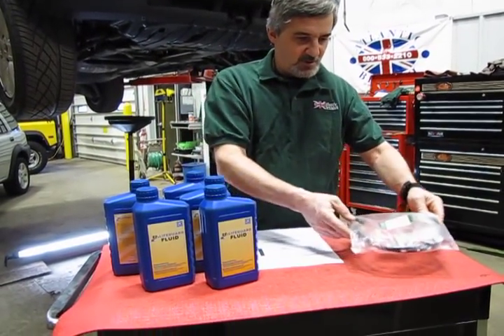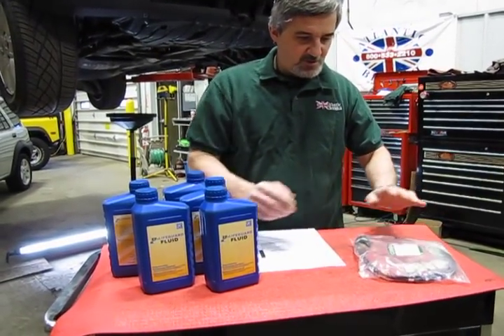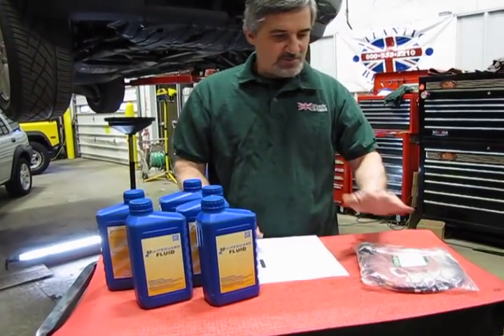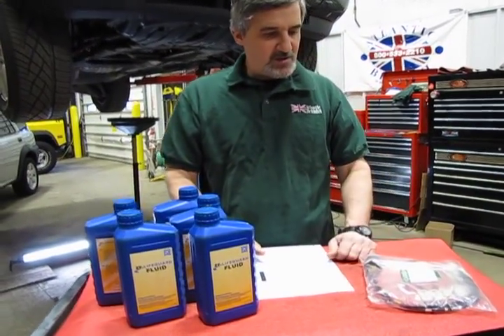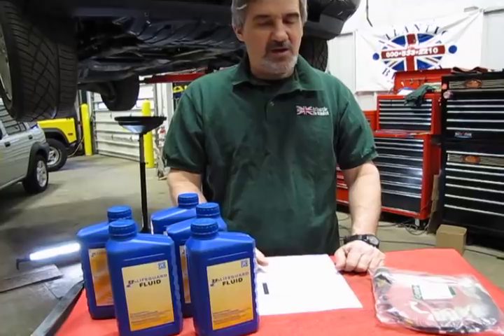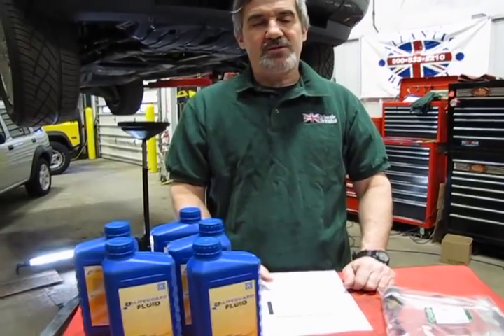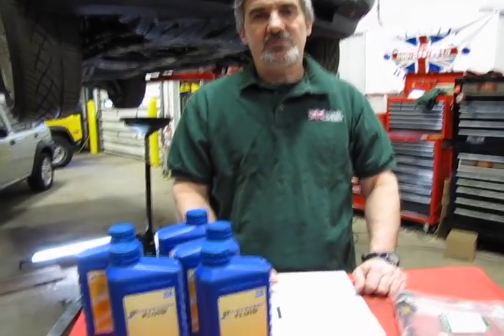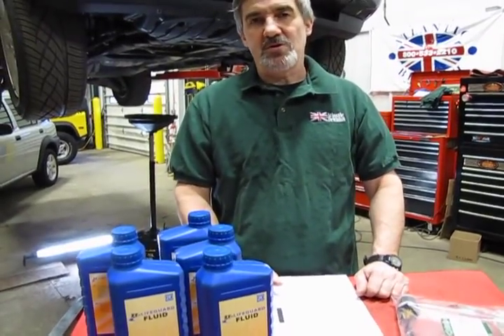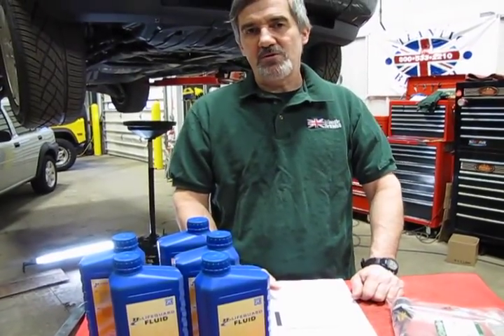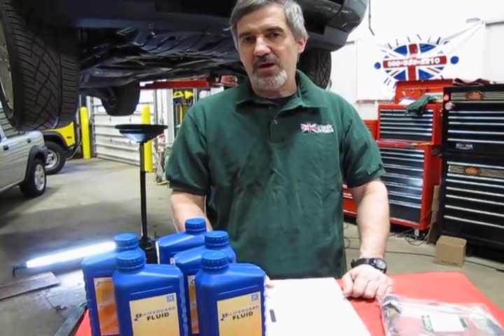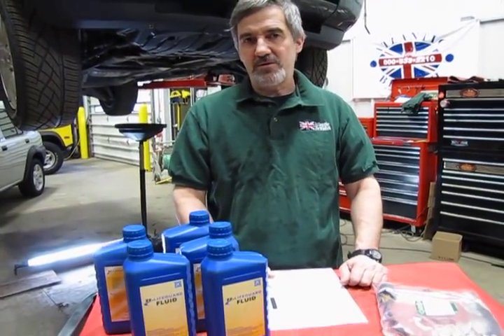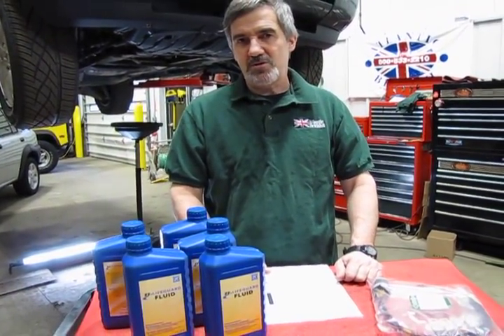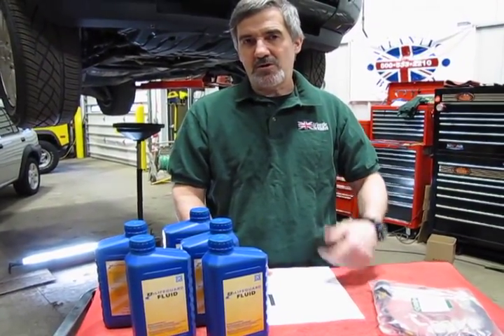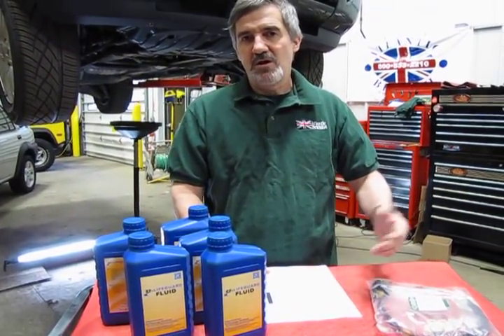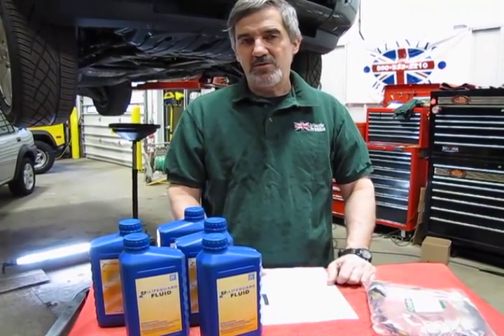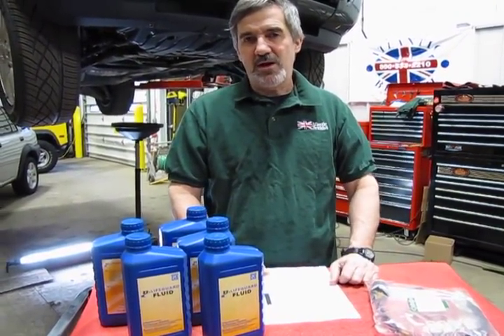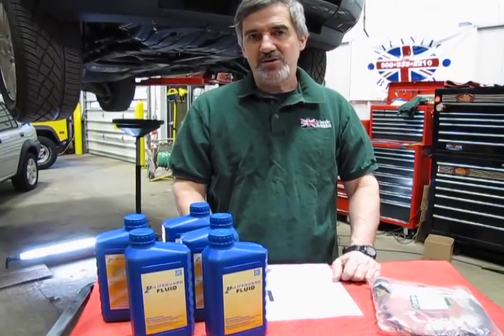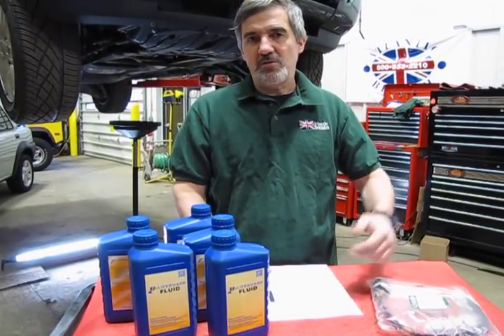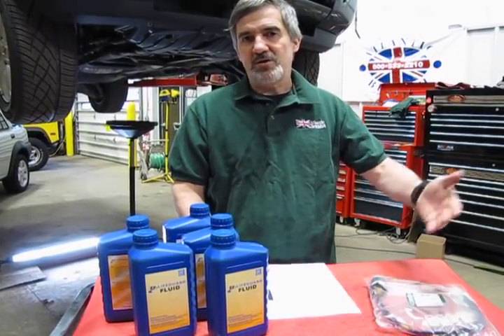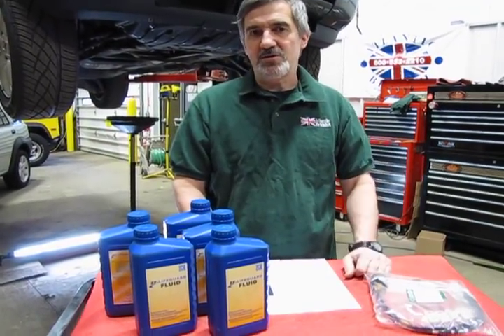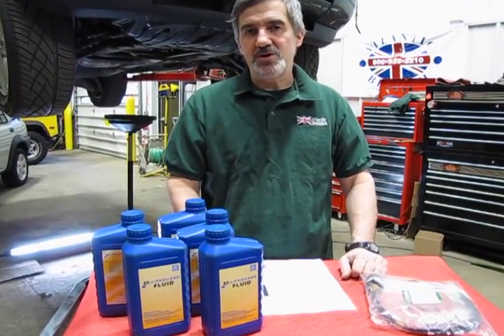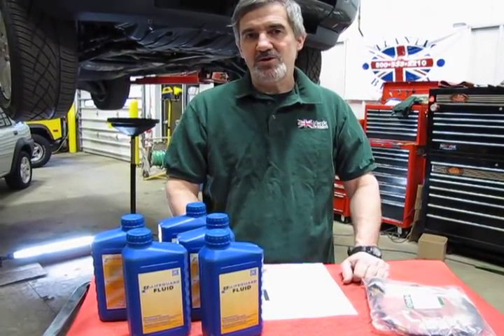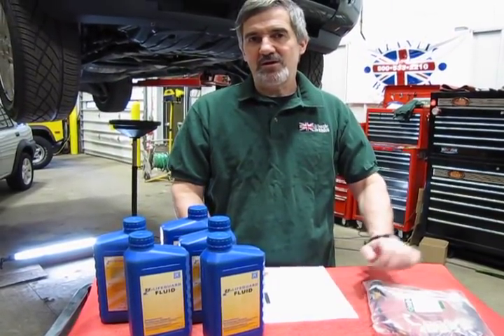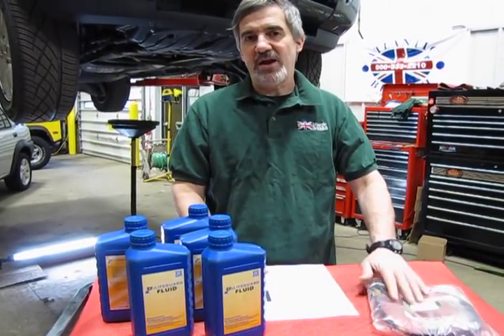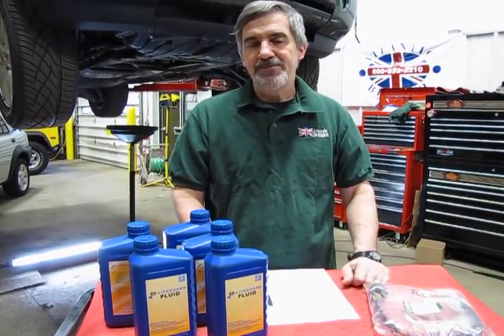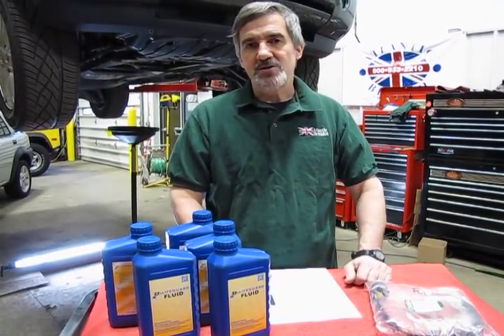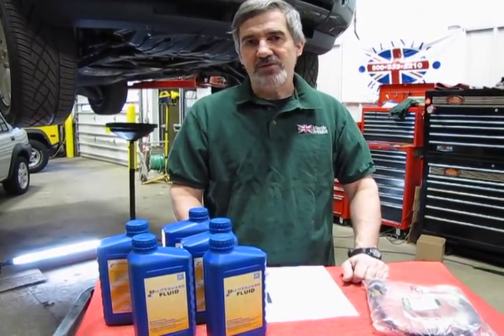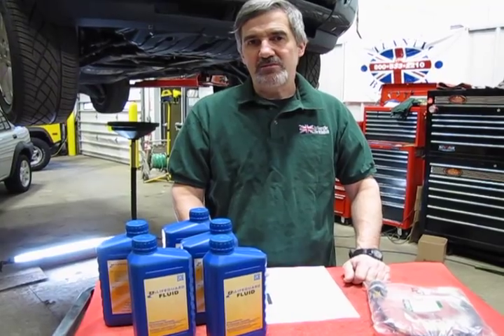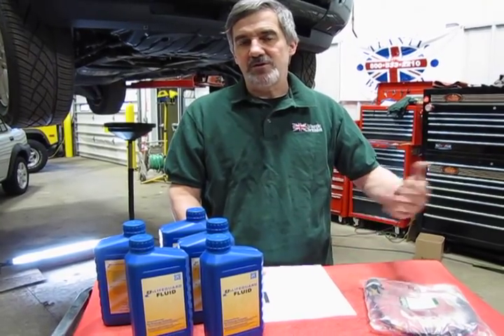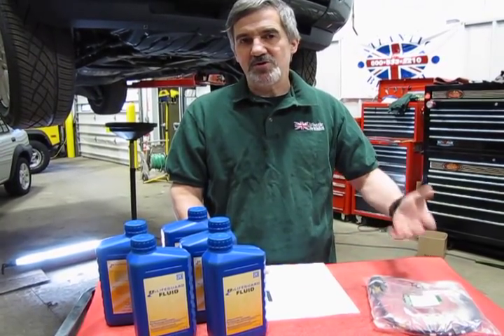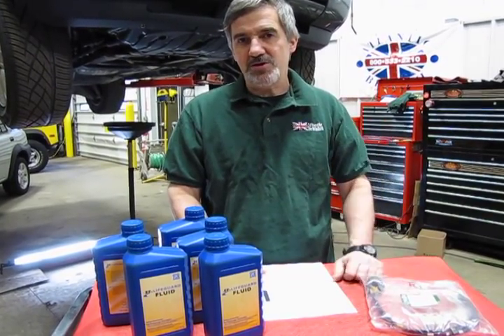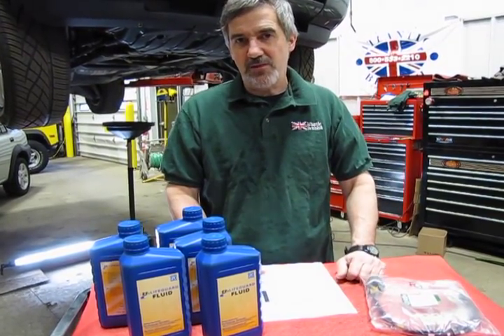What we're going to do is plug in an i930 — we're going to show you the code that will probably occur when you do a diagnostic, and then a way of looking just to double-check to make sure that it is in fact the sensor that's failed and not an internal issue causing high temperature.